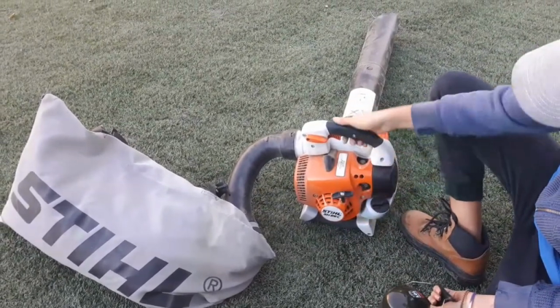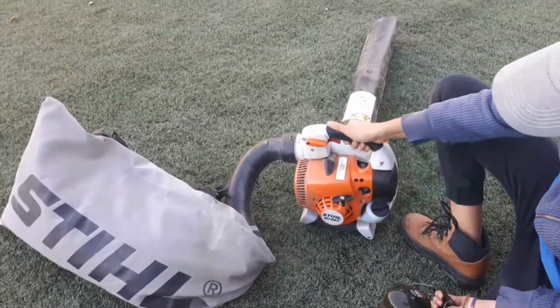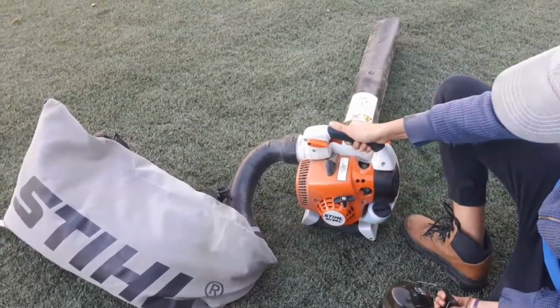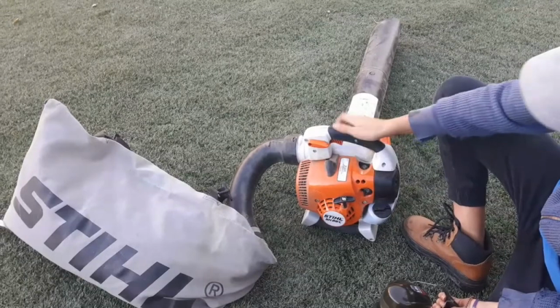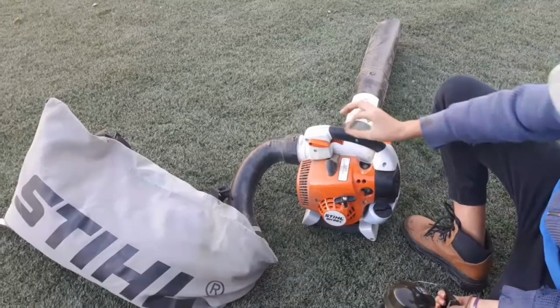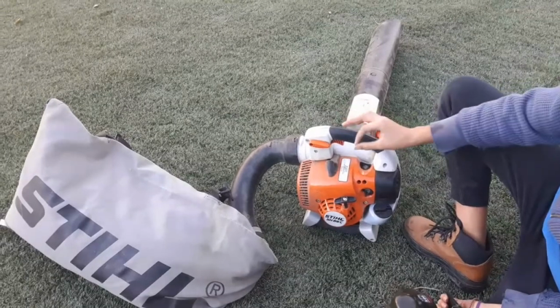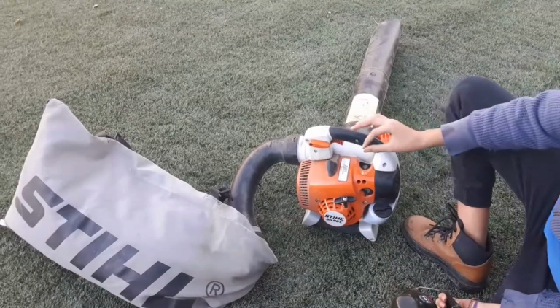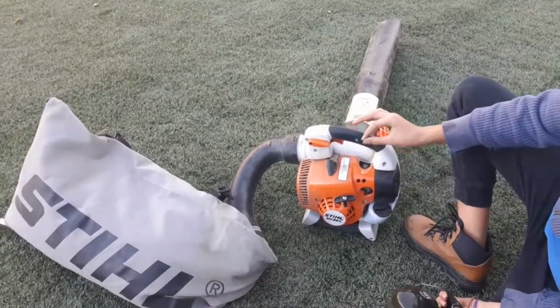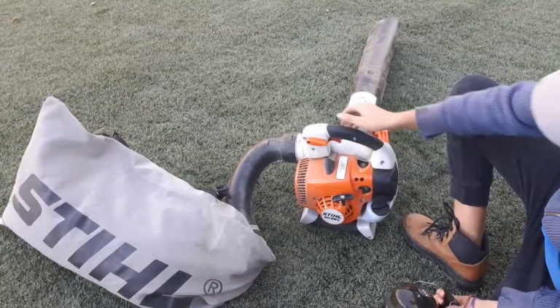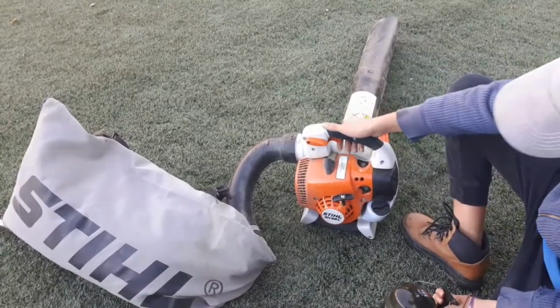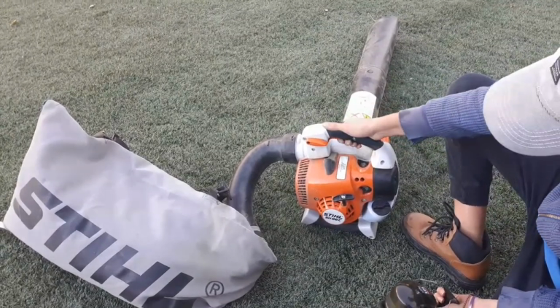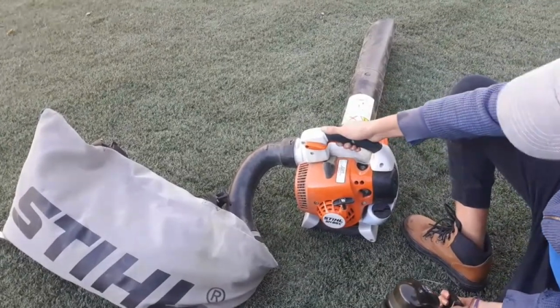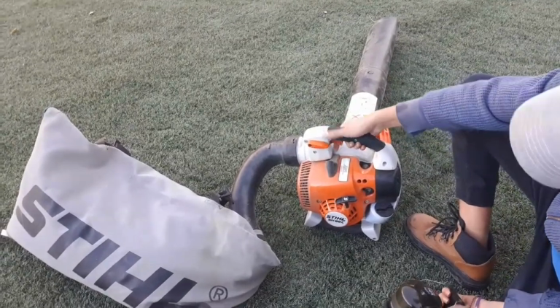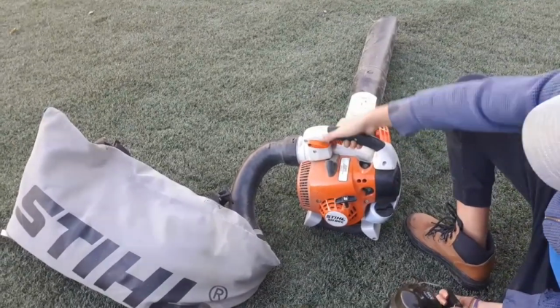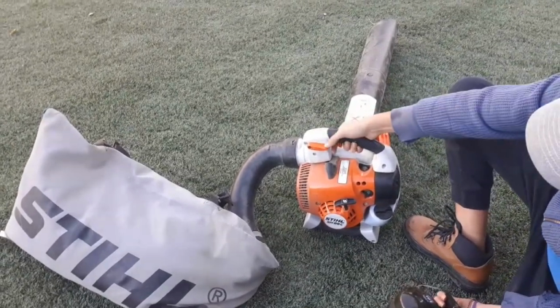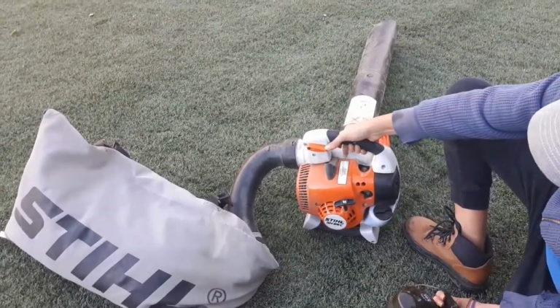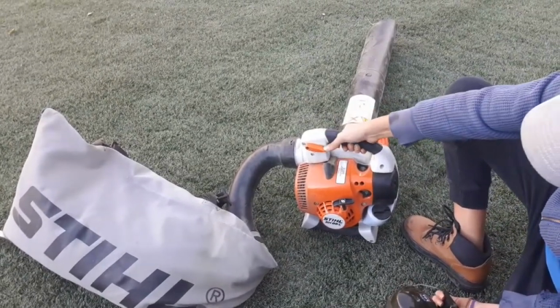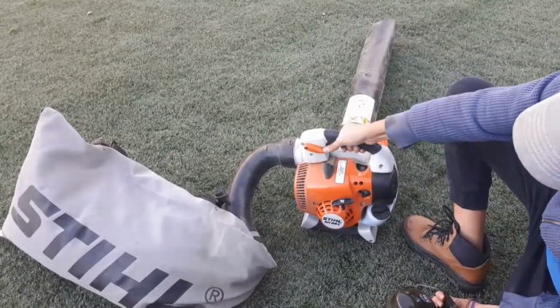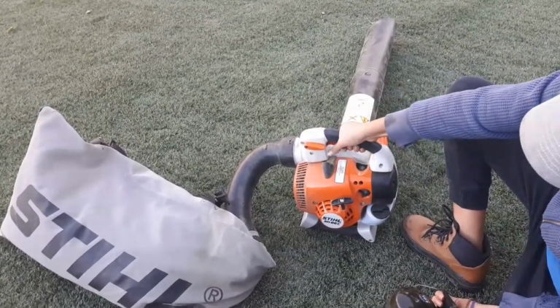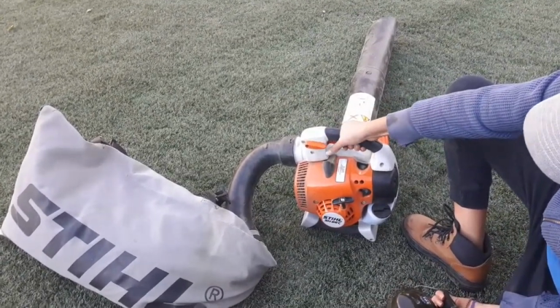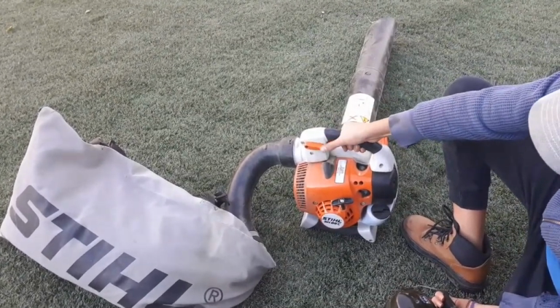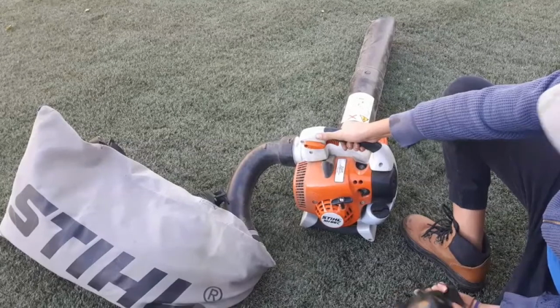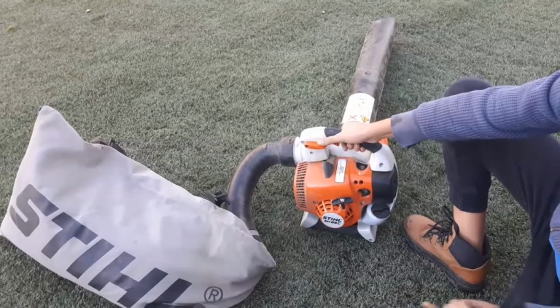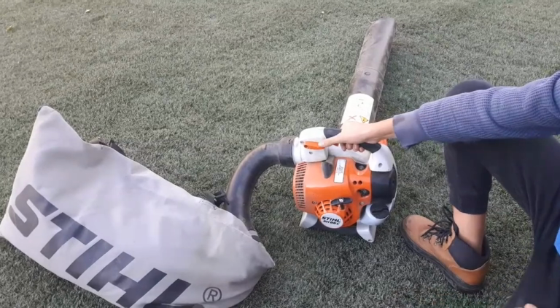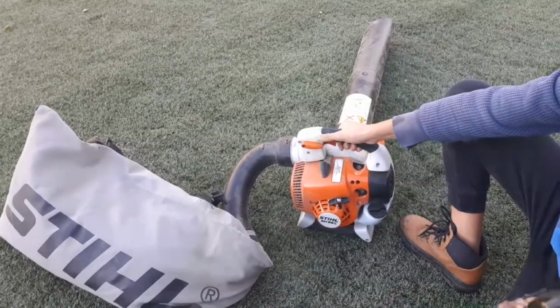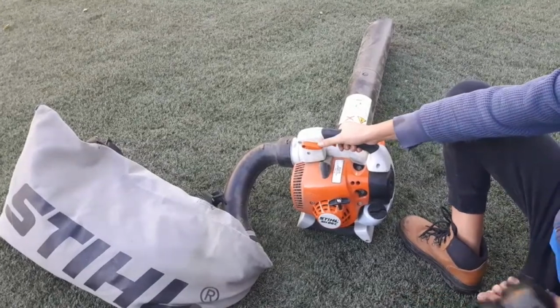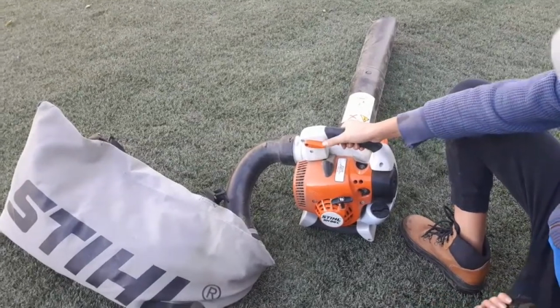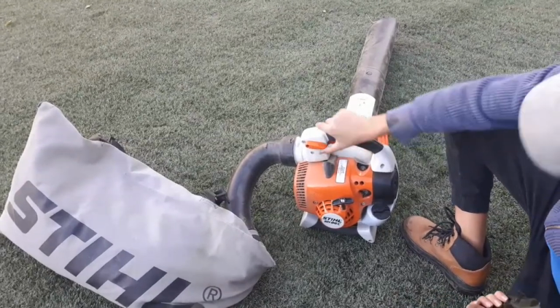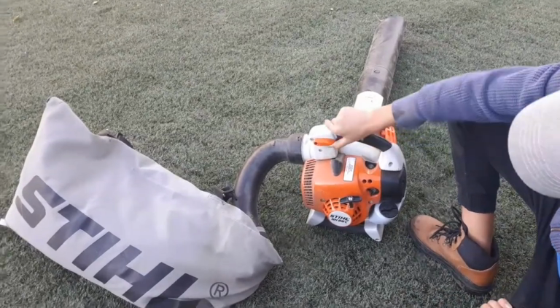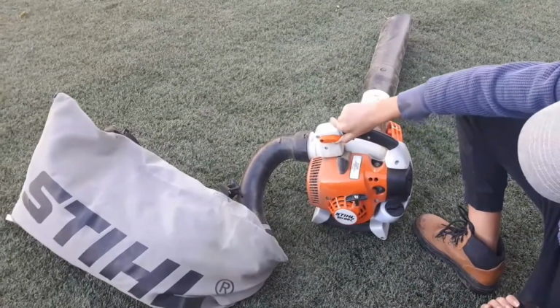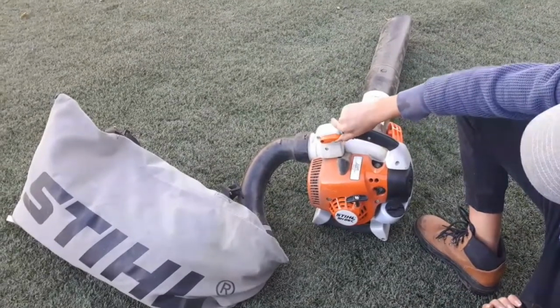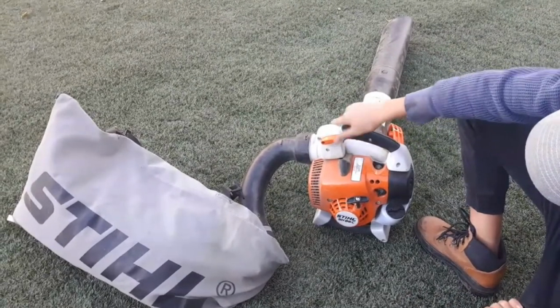It has a nice handle and a very good anti-vibration system. To stop the machine, you just push the switch down, so you don't have to worry about it being on. And then we've got cruise control up here.